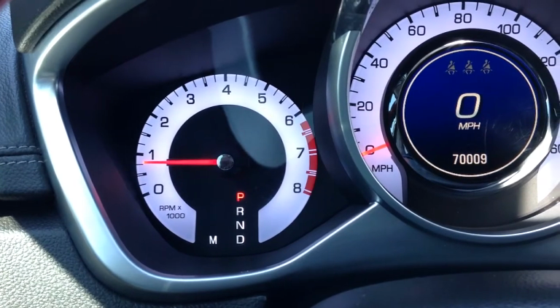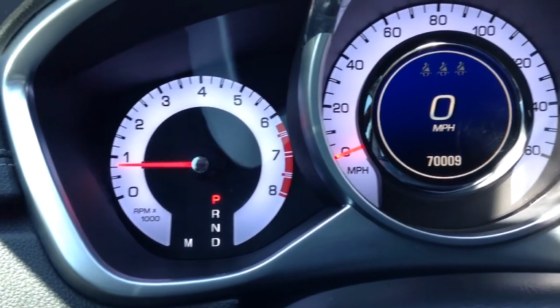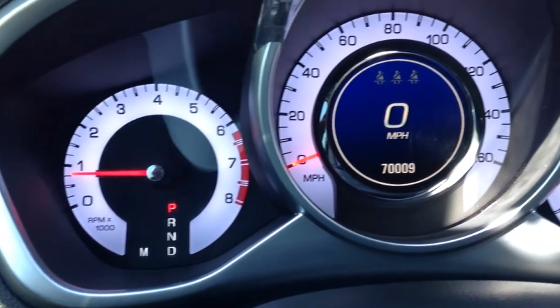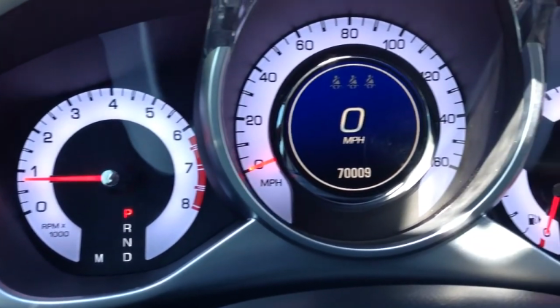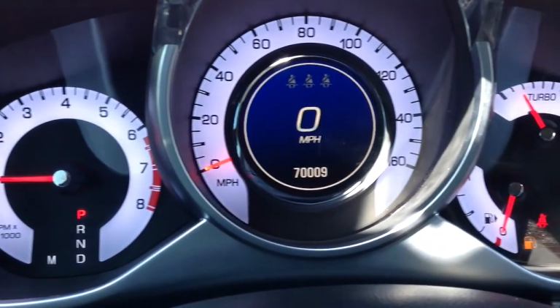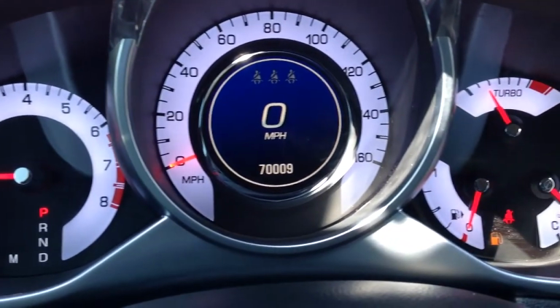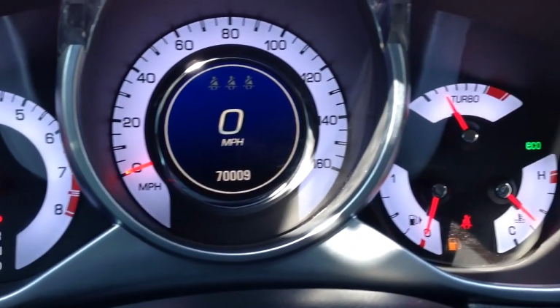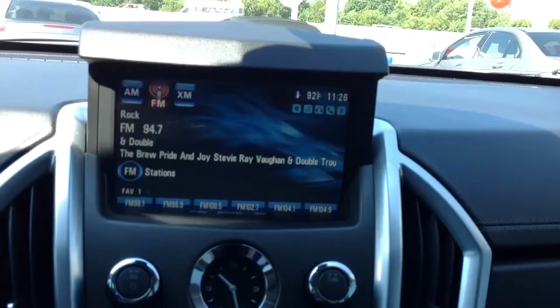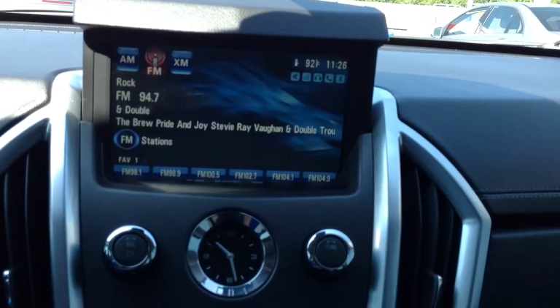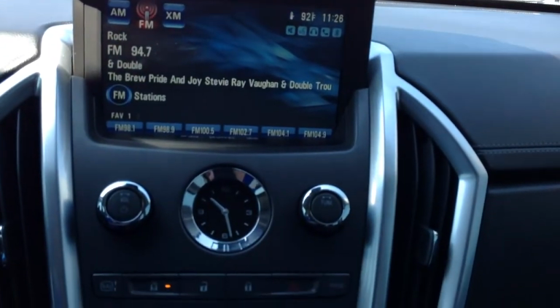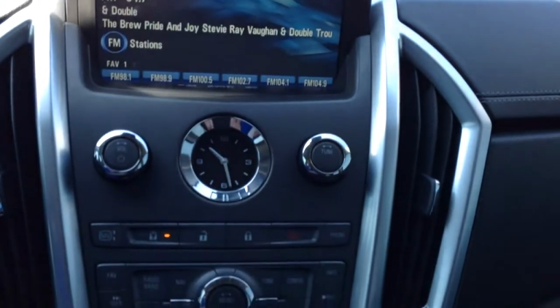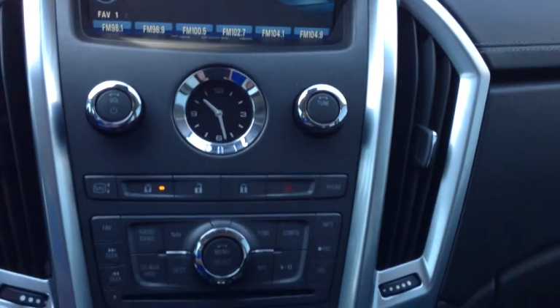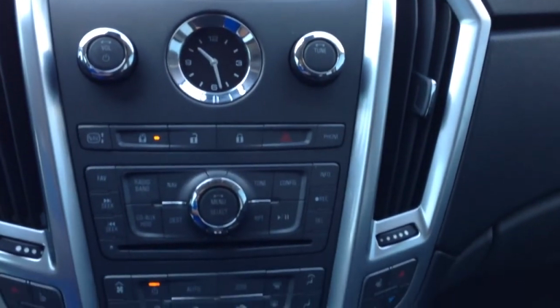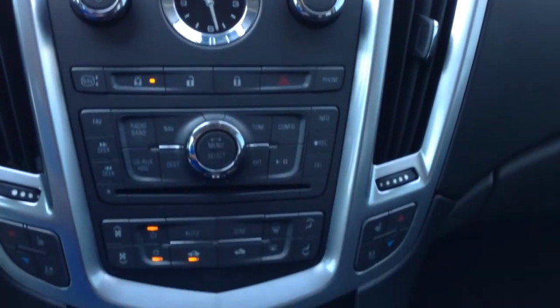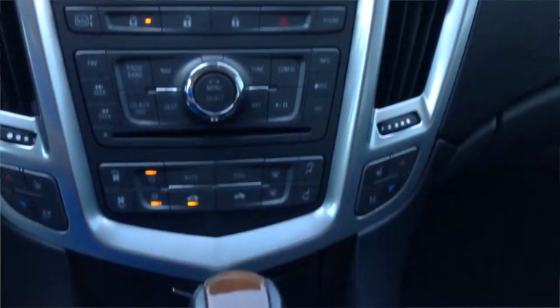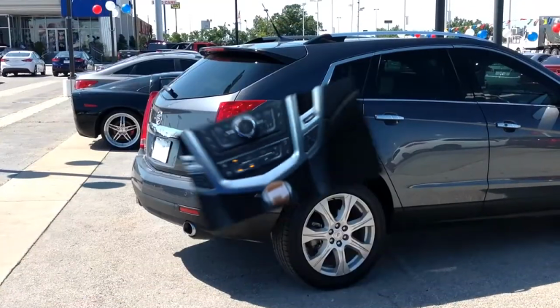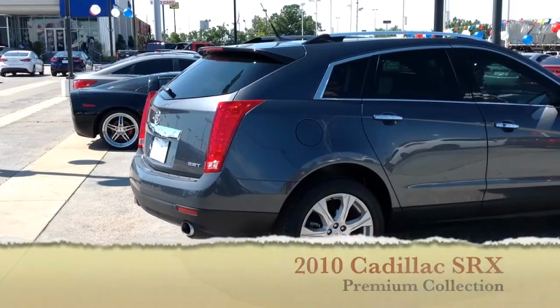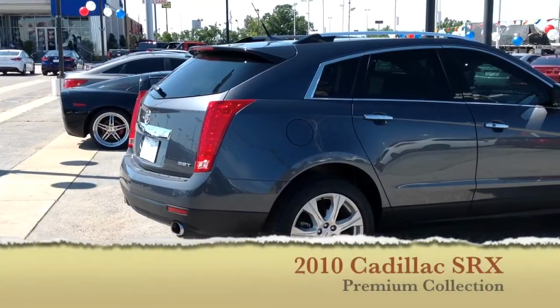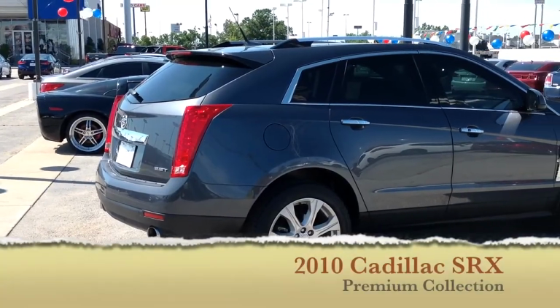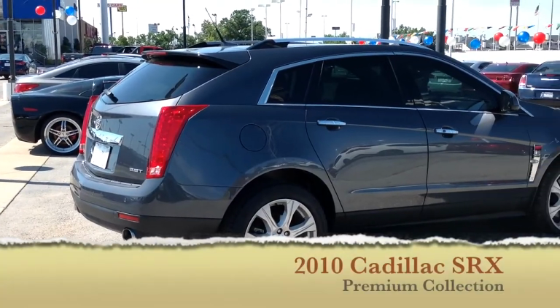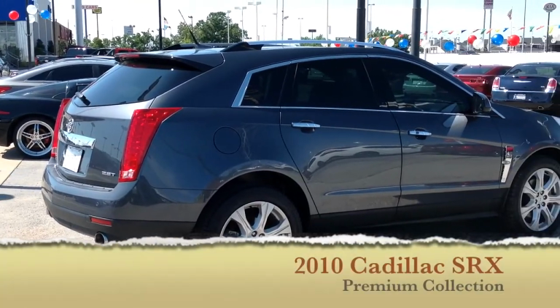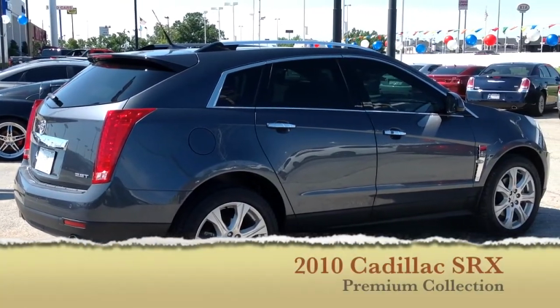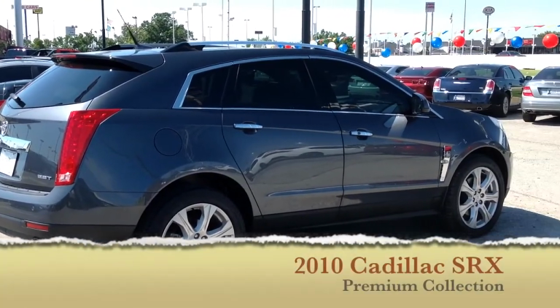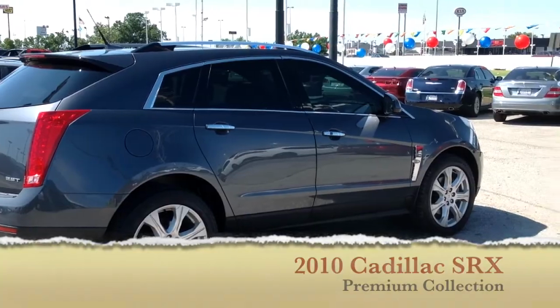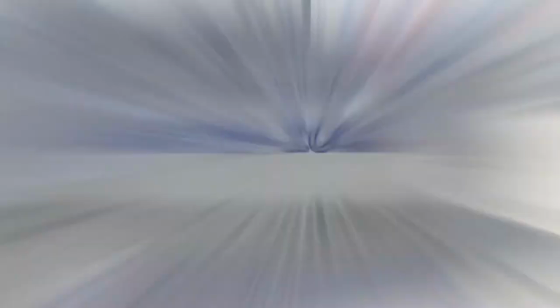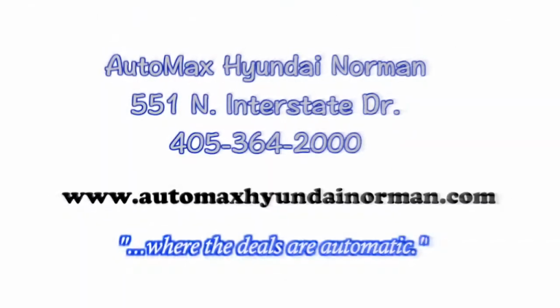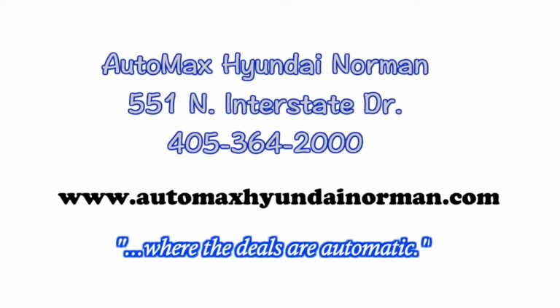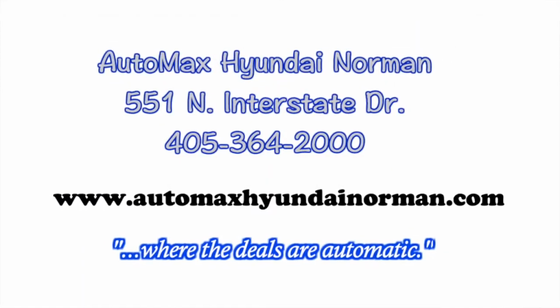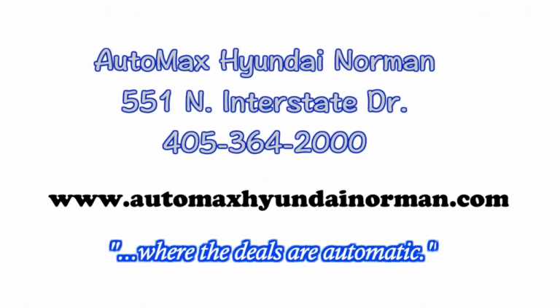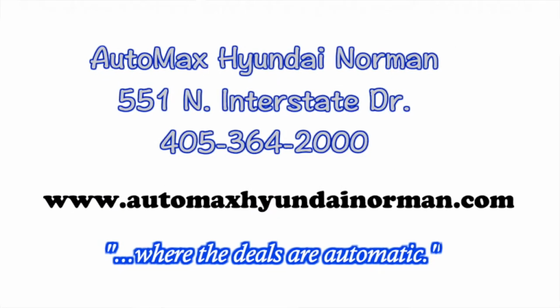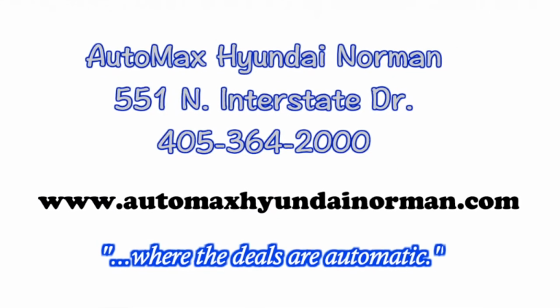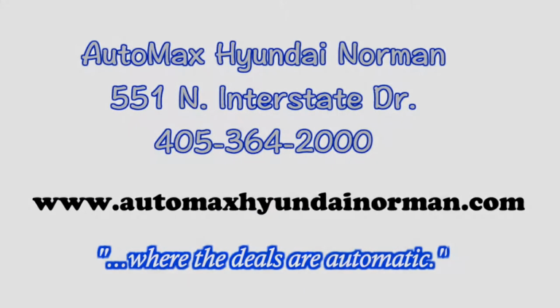You've got to come by for a test drive today at Automax Hyundai of Norman, 551 North Interstate Drive, or call 405-364-2000 for more details. Automax Hyundai of Norman, where the deals are automatic.